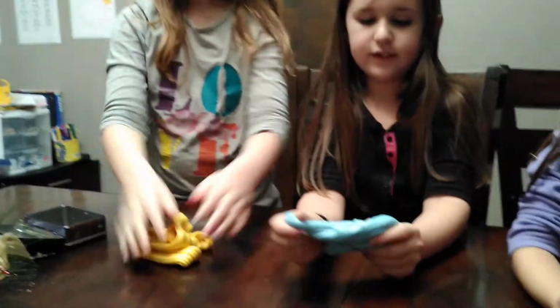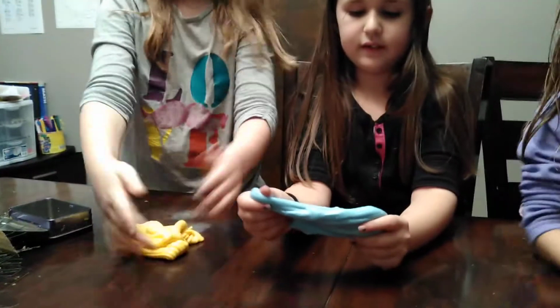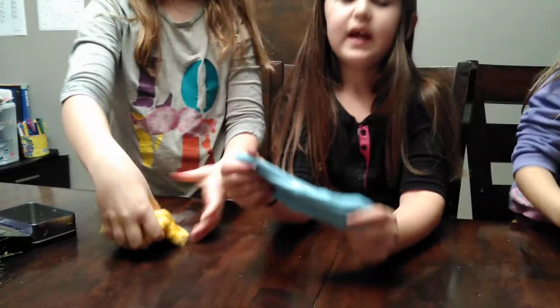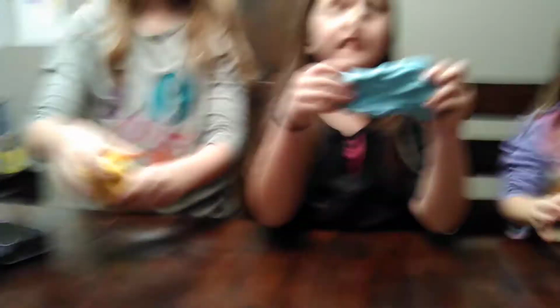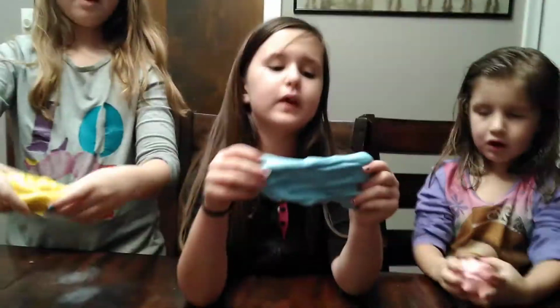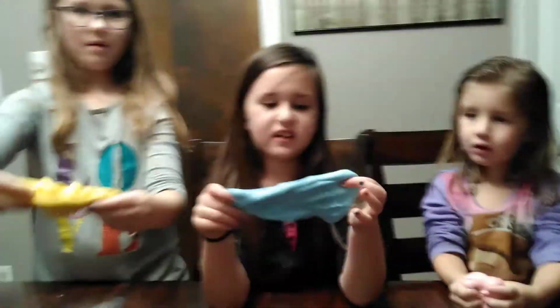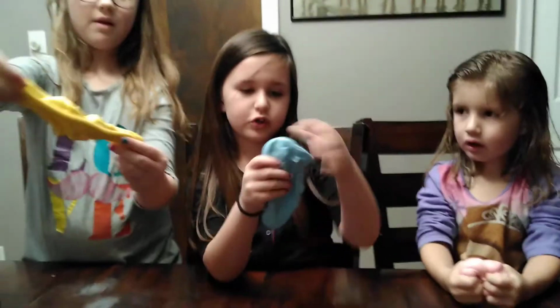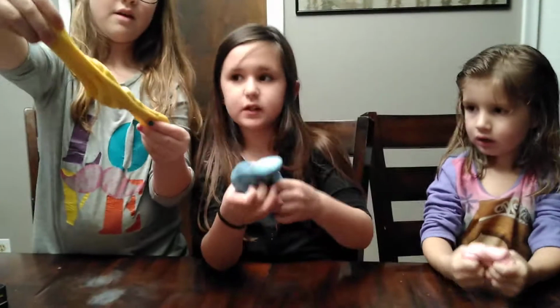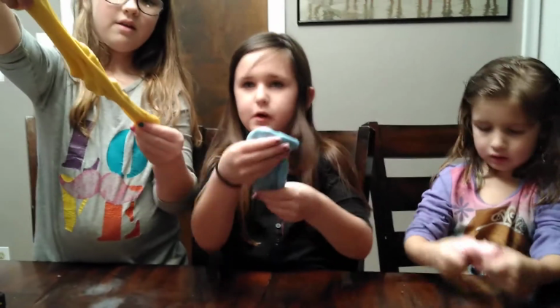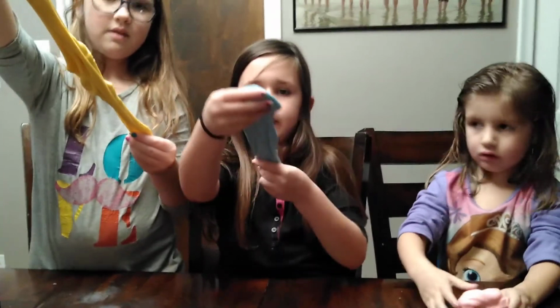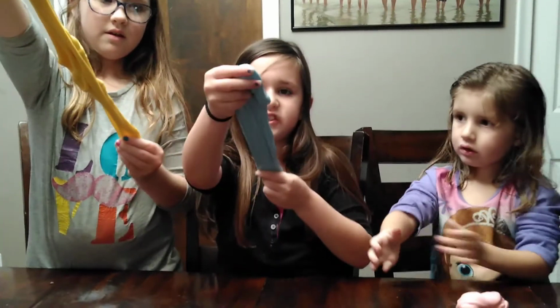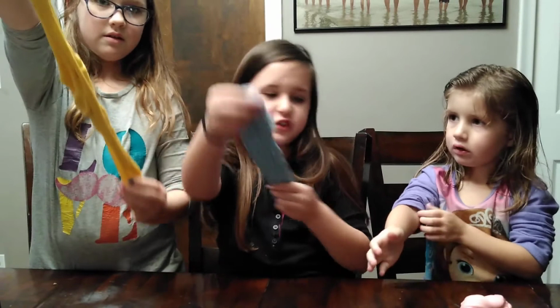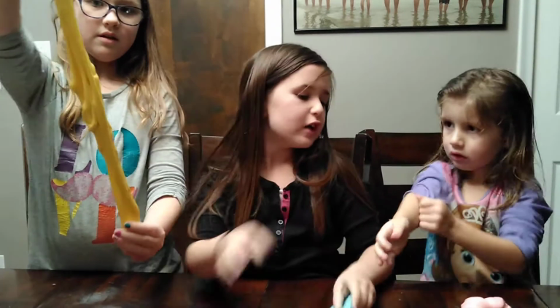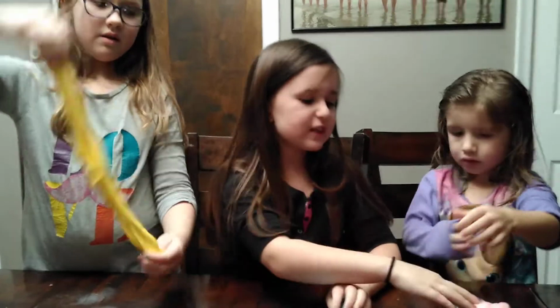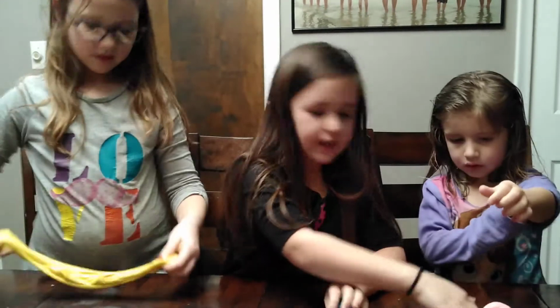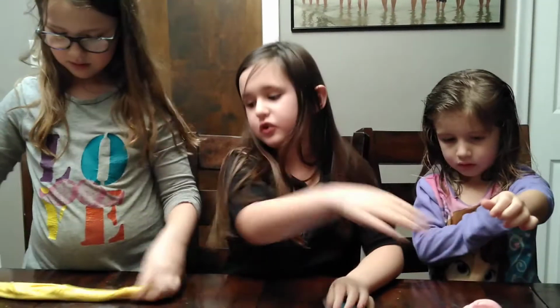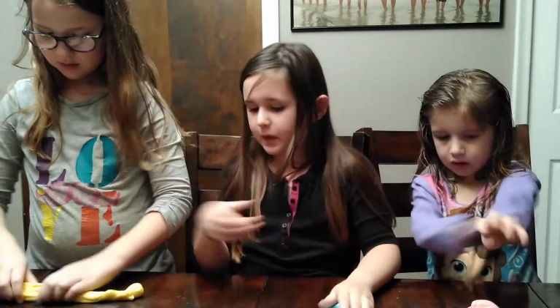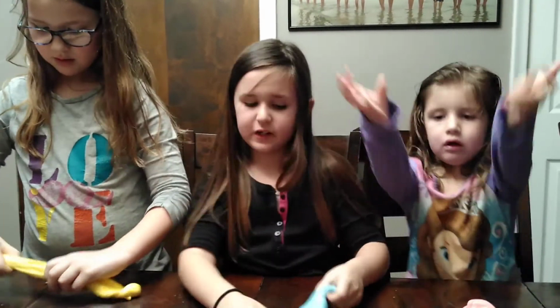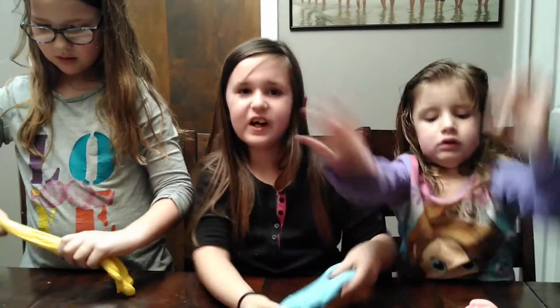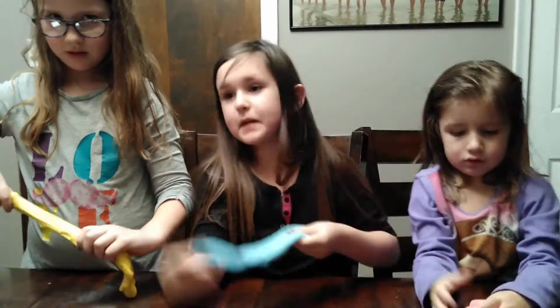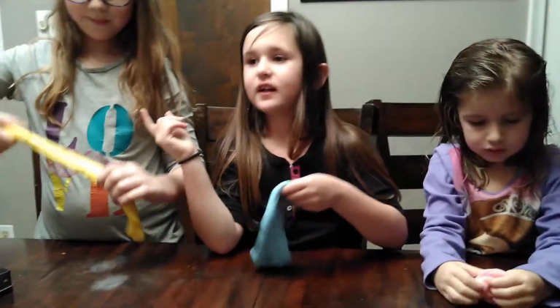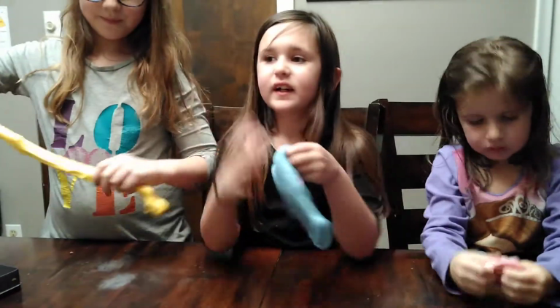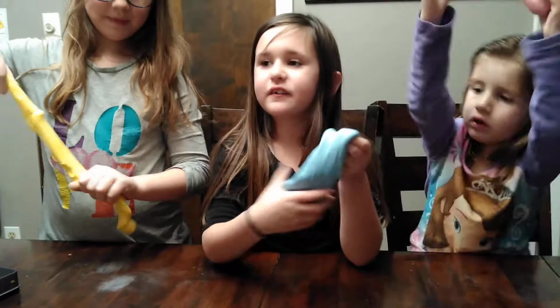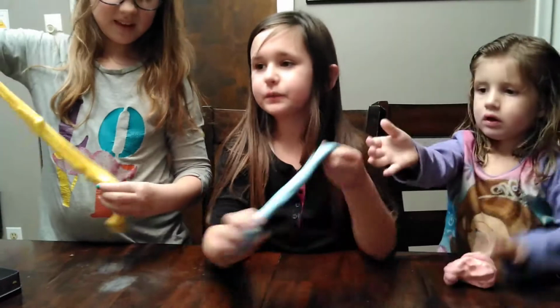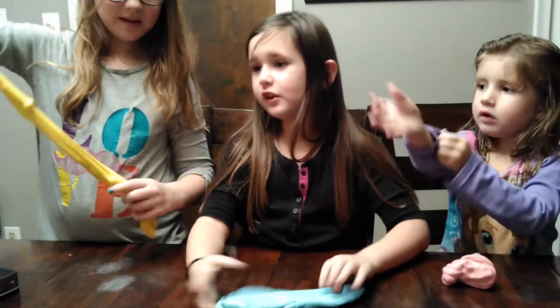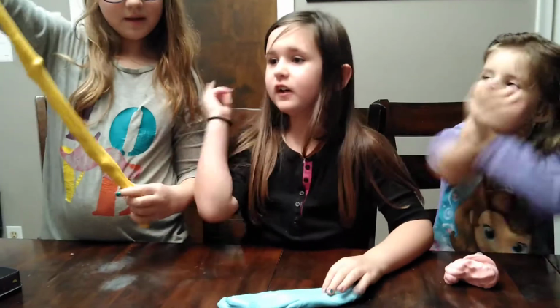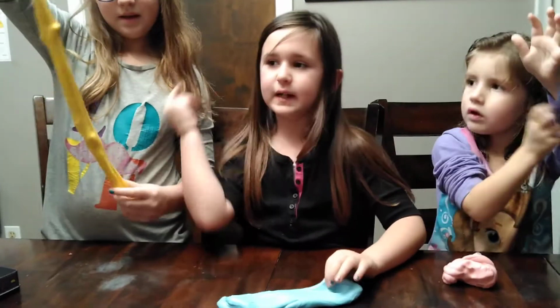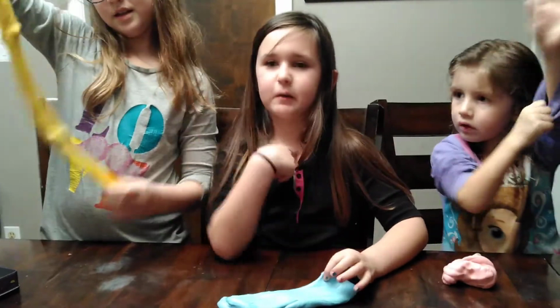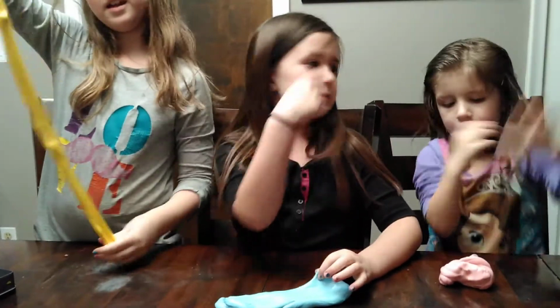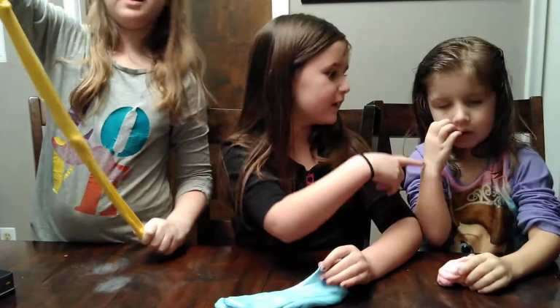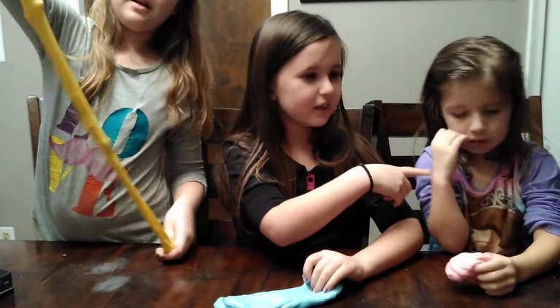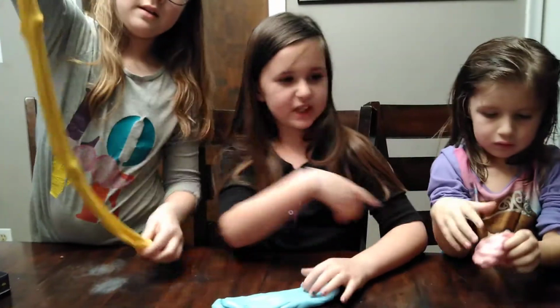So that's it. And then we added a lotion to make it way more stretchy. She did not add lotion, but me and her did. And this is — her name's Ava, my name's Maren, and her name's Jessa.